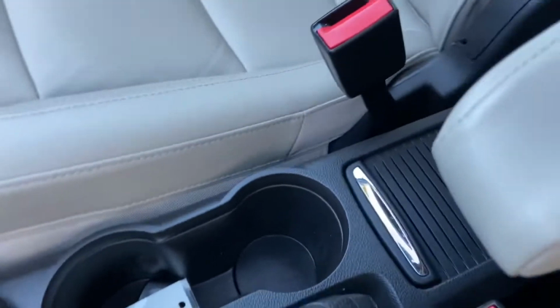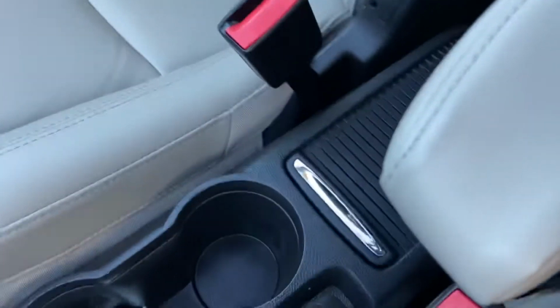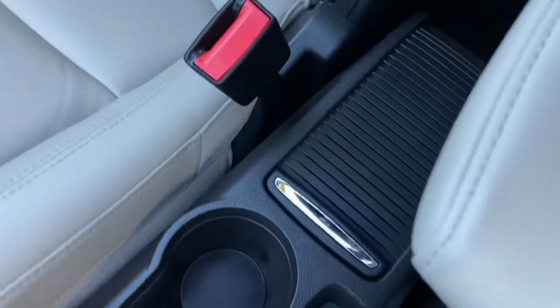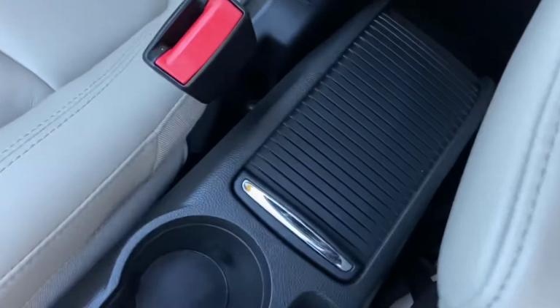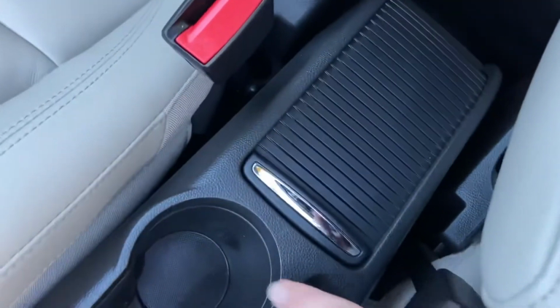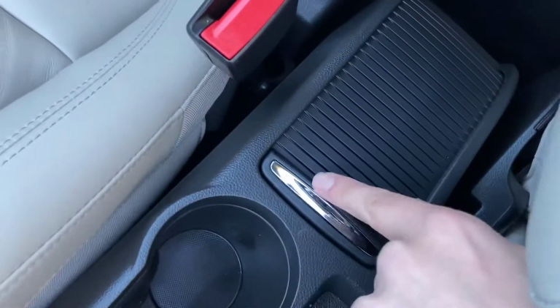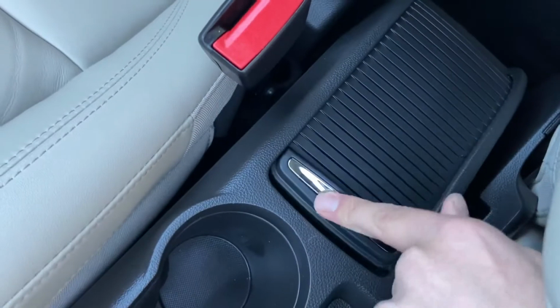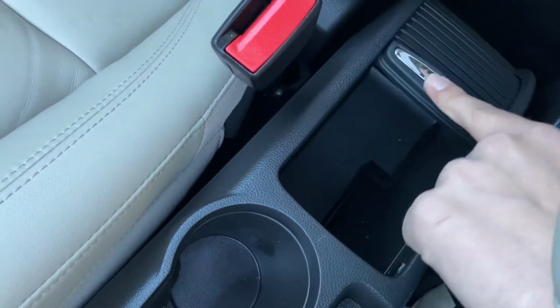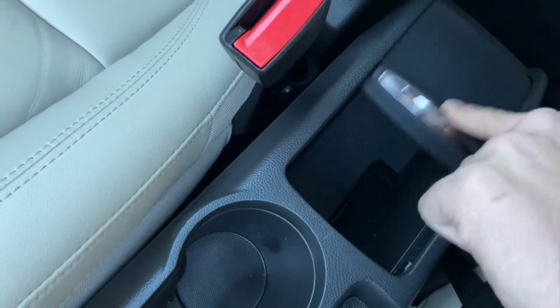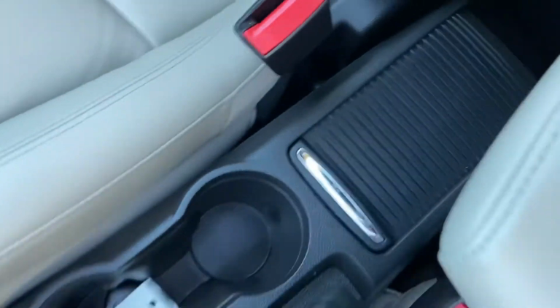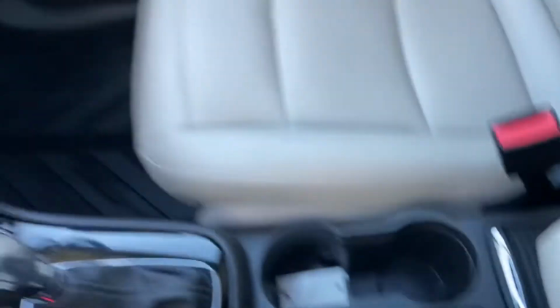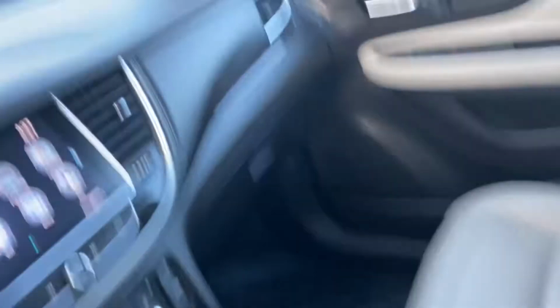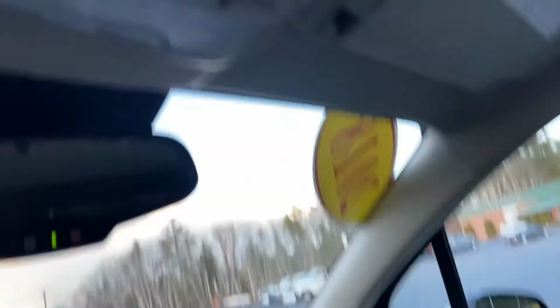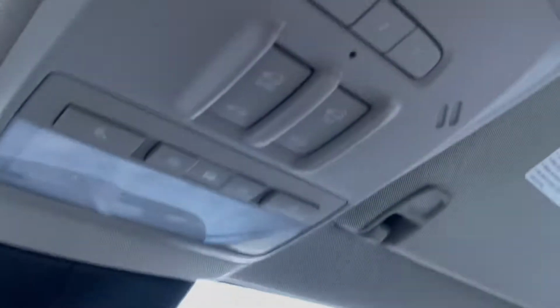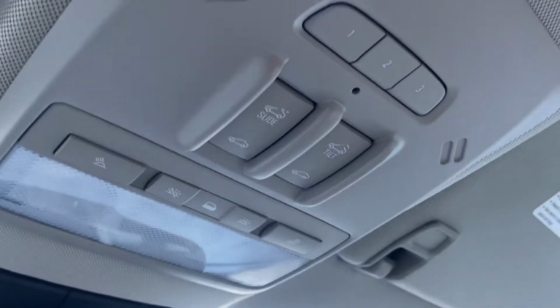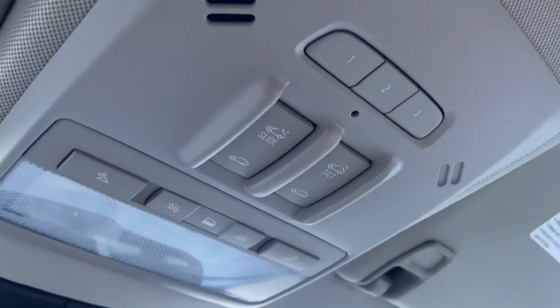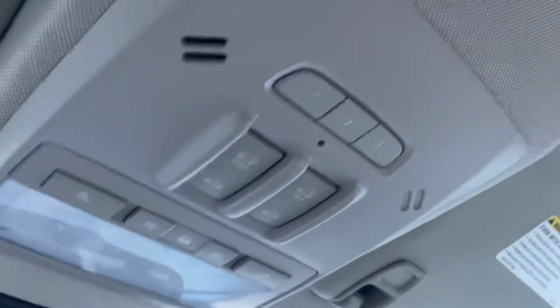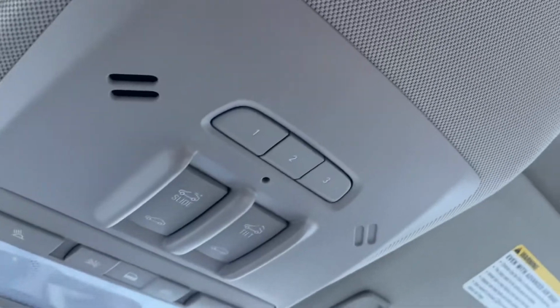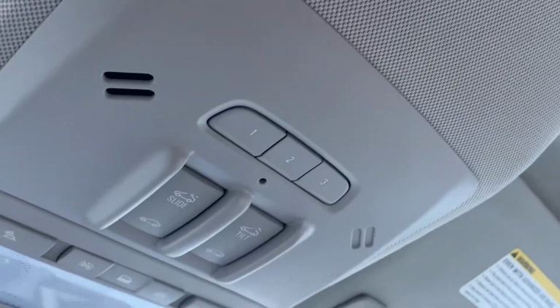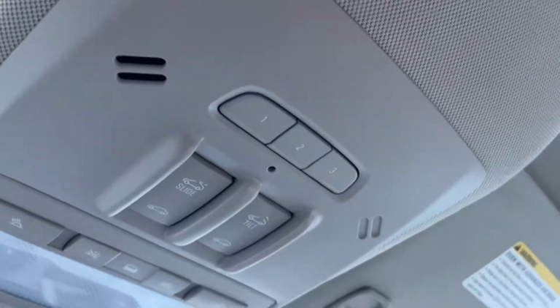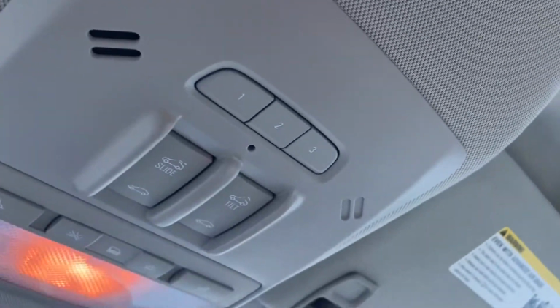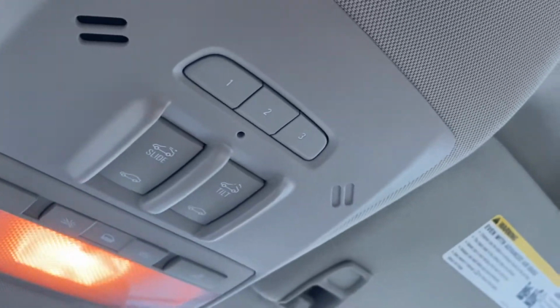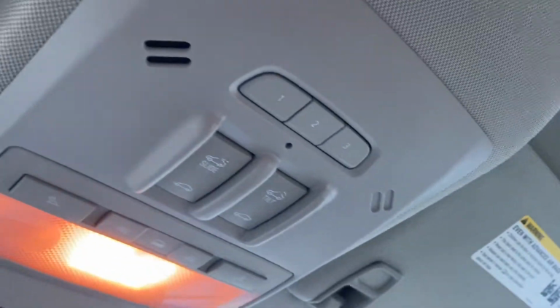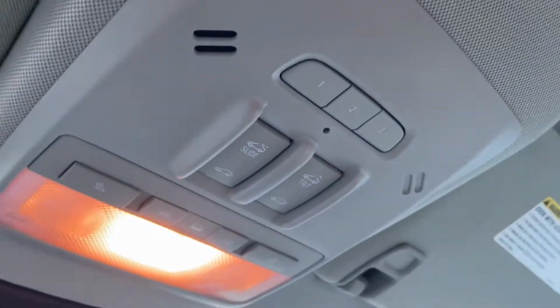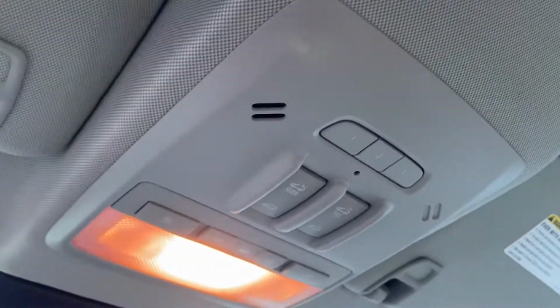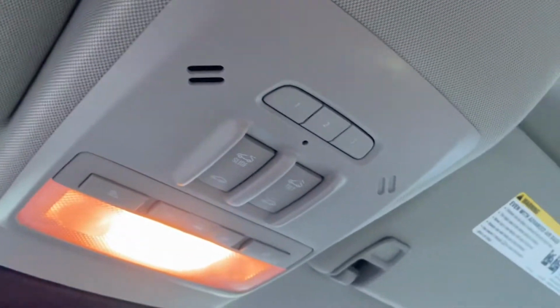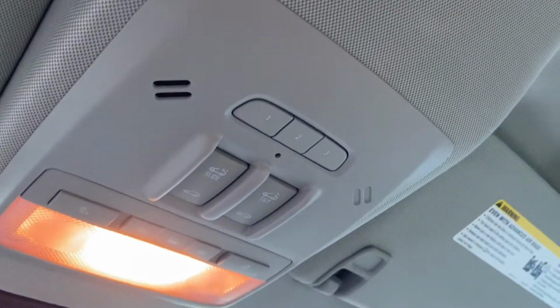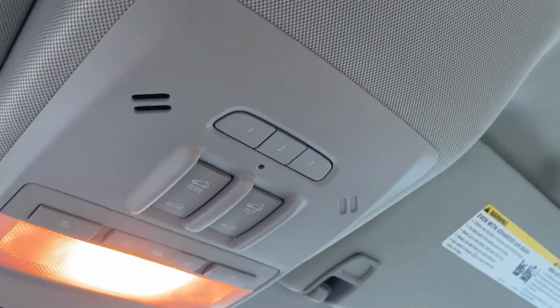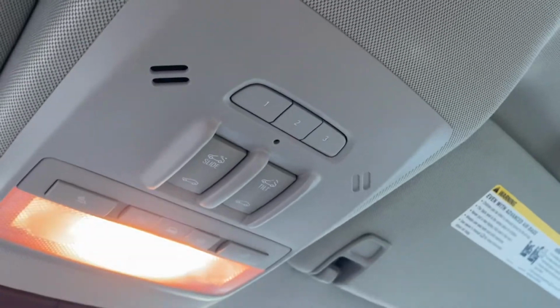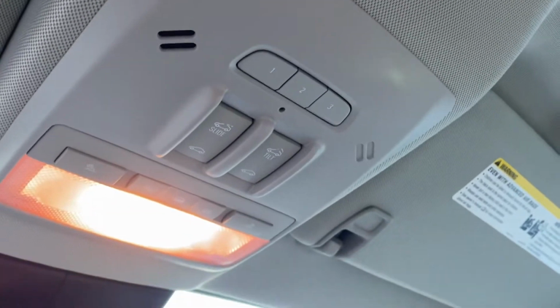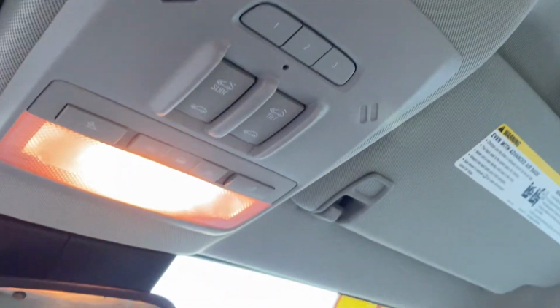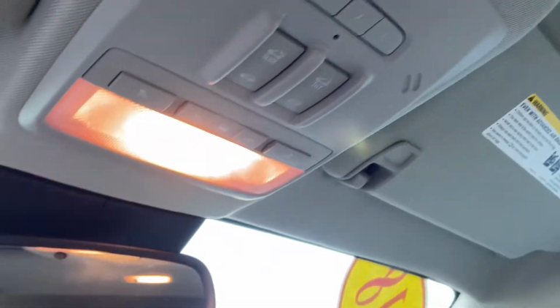Cup holders, and you also have some storage space down here. Up on the roof you have your controls for your interior lighting and power sunroof. You can actually pair up to three different remote control devices — for example, a gate to your home or a garage door.